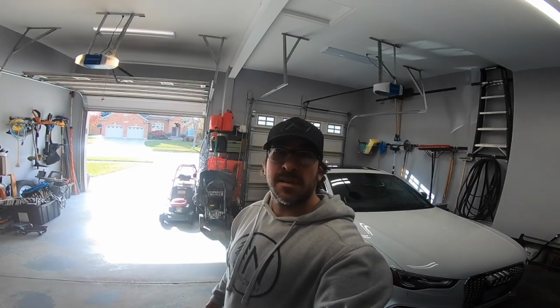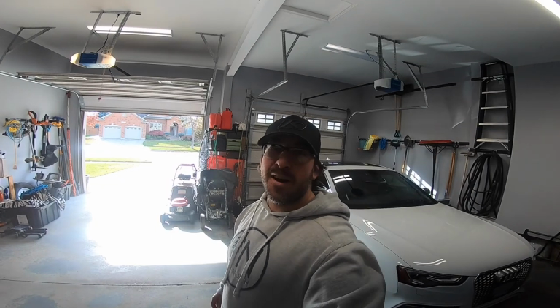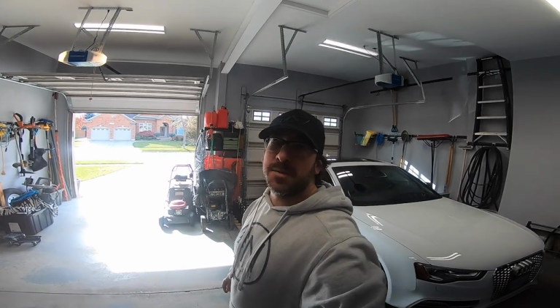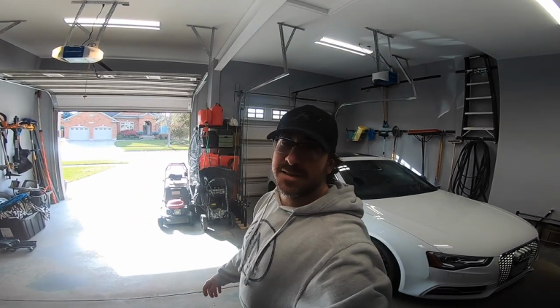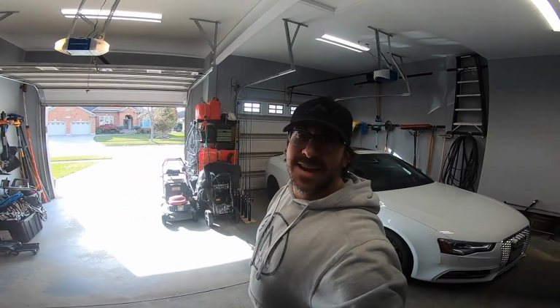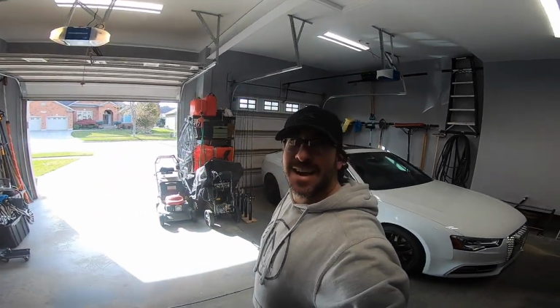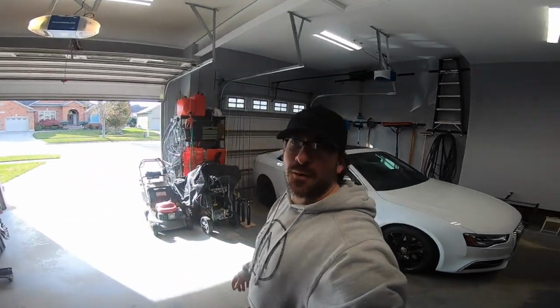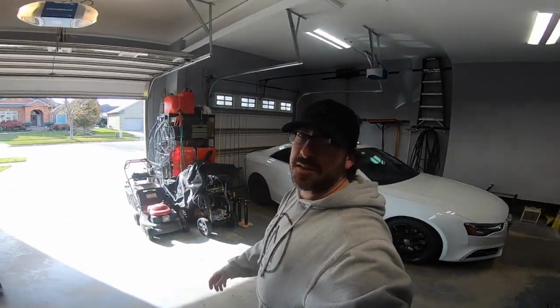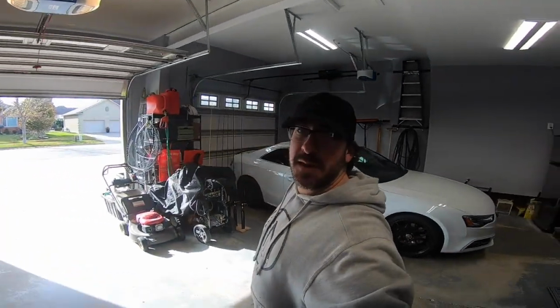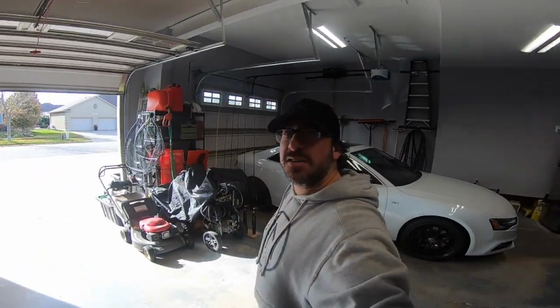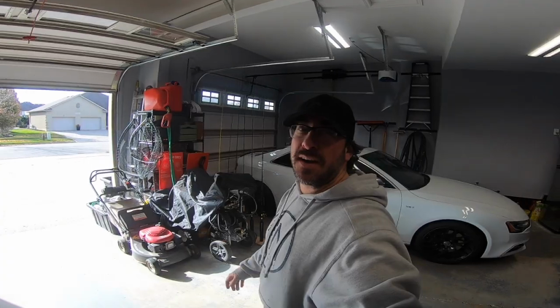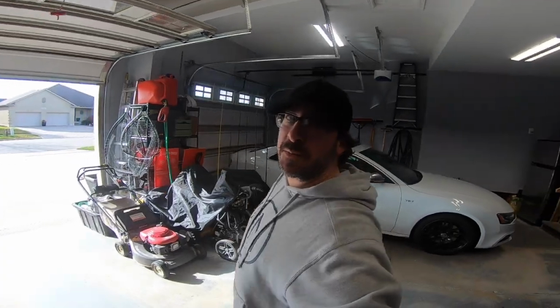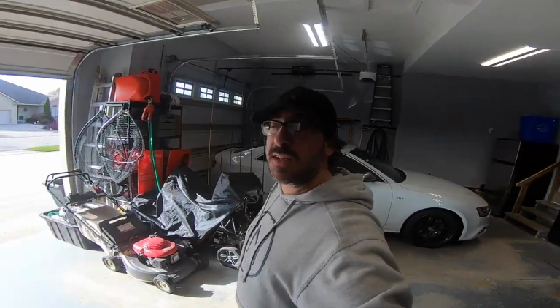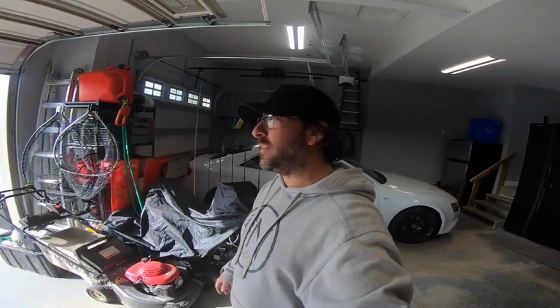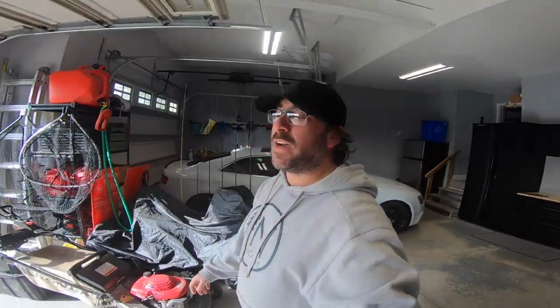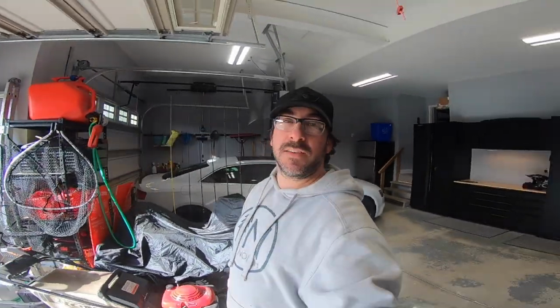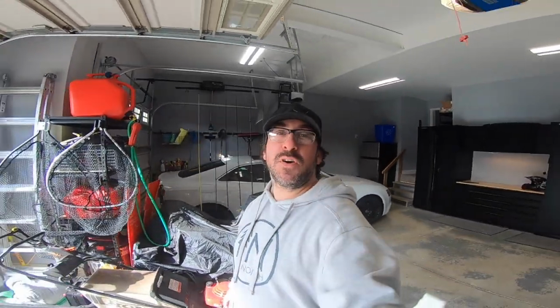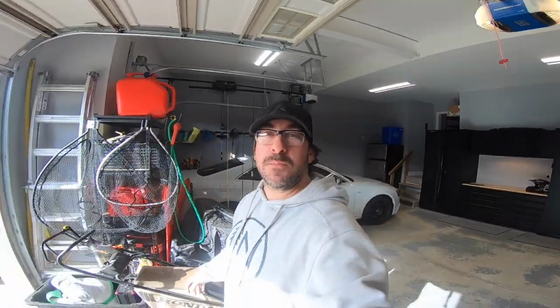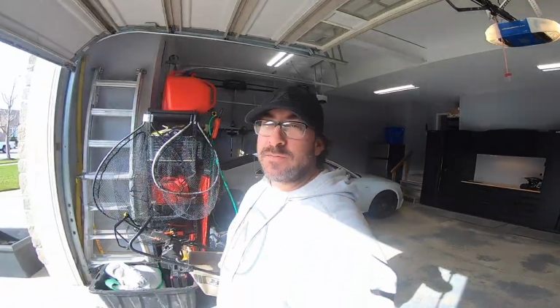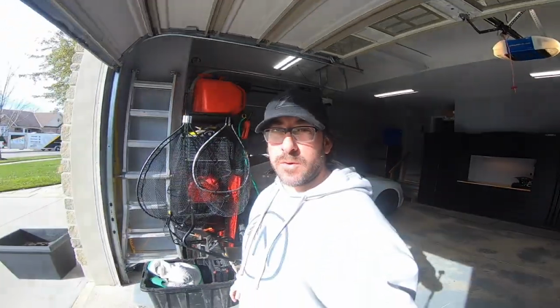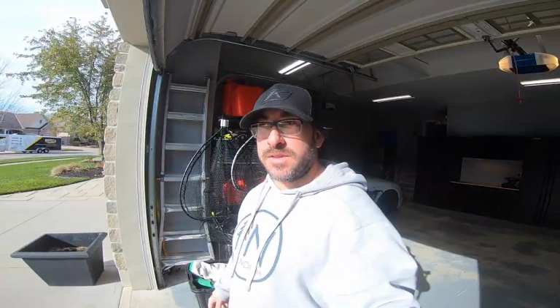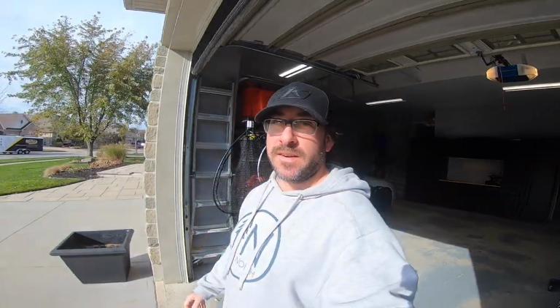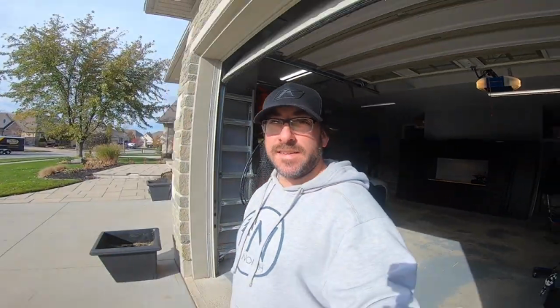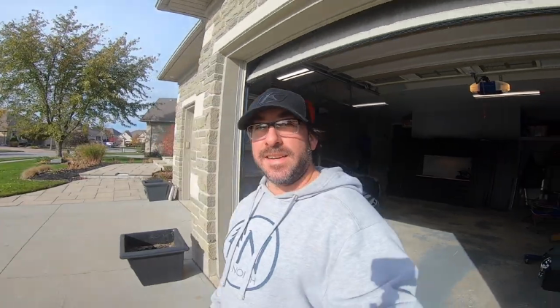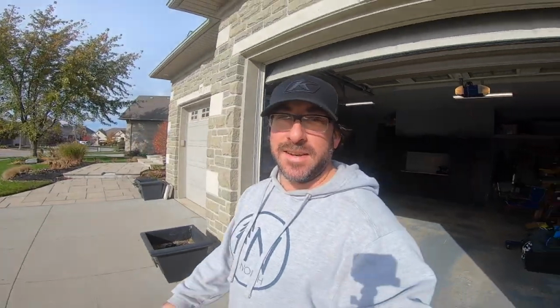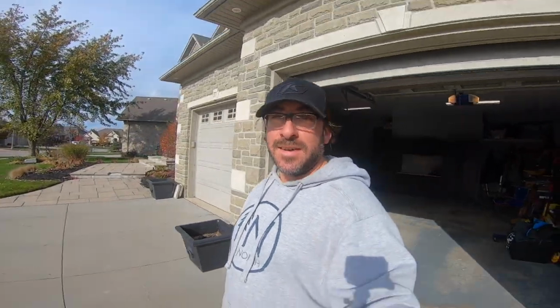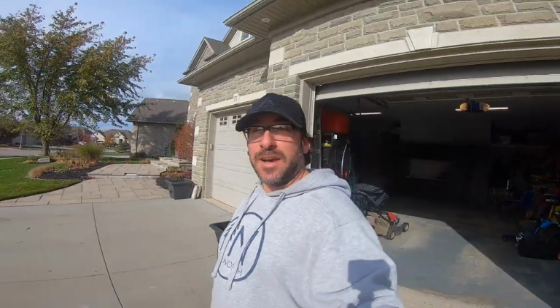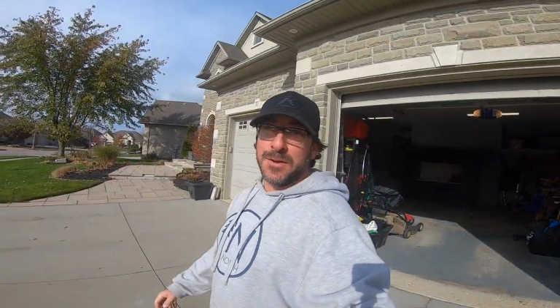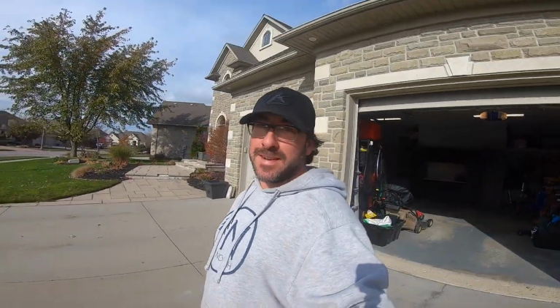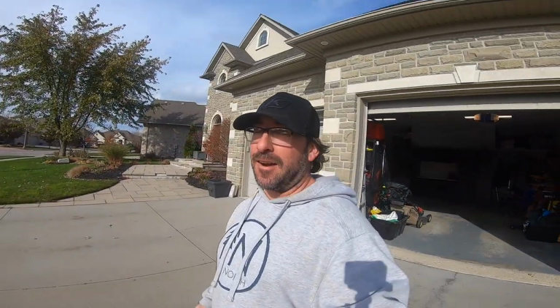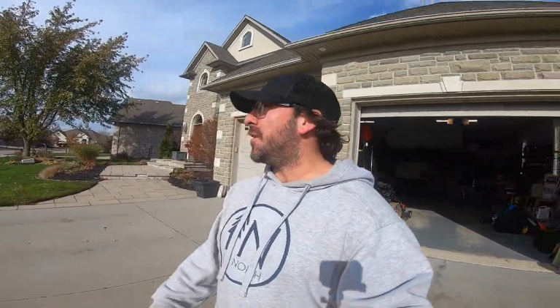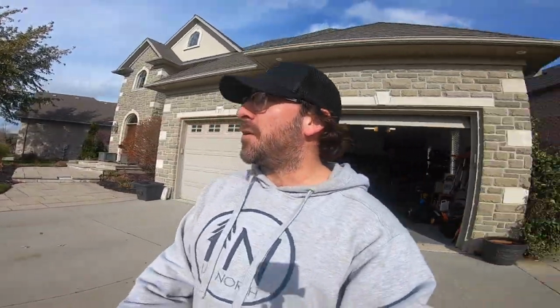All right, what's up guys — the day has arrived! I've been patiently waiting for my new sled. Phil from Tim Vincent Motorsports is here and he's going to hopefully help me unload this thing into my garage. Here we go!